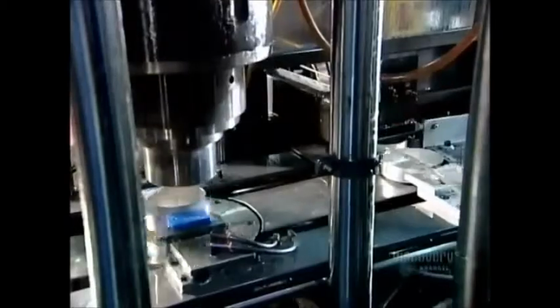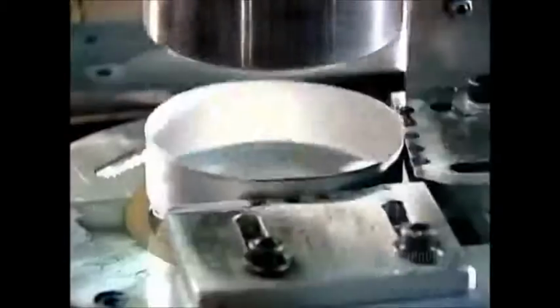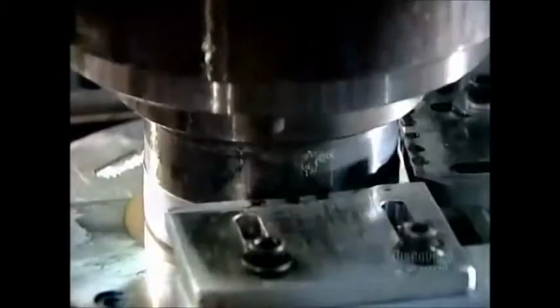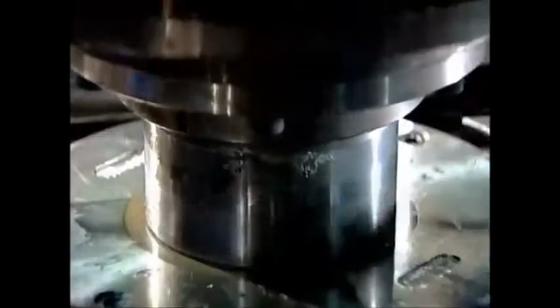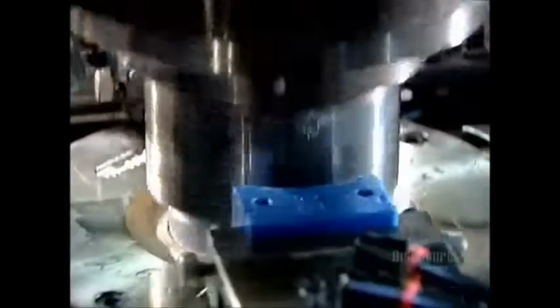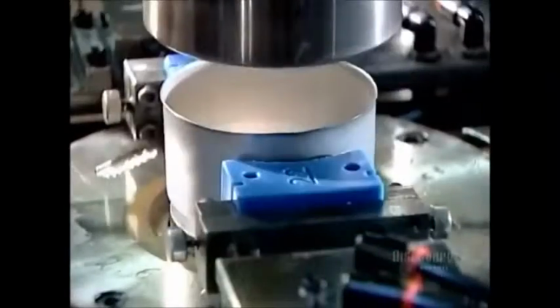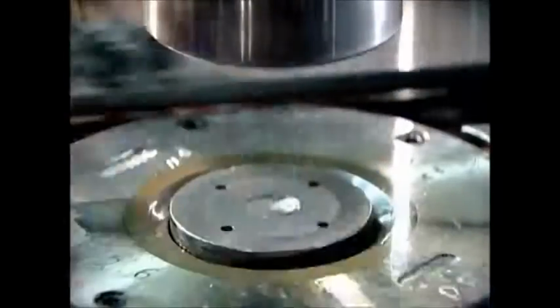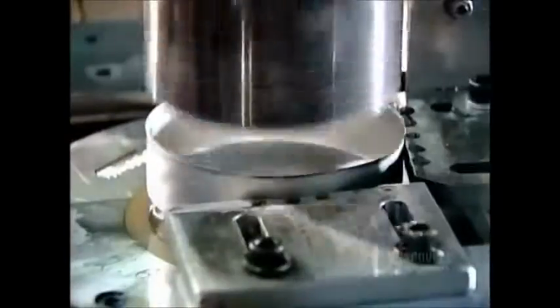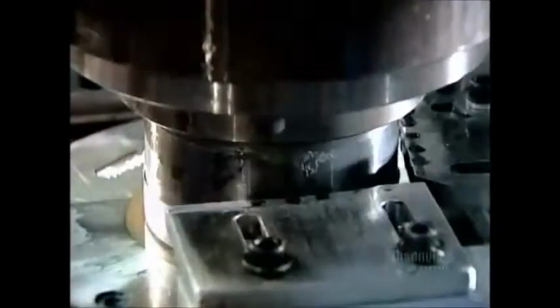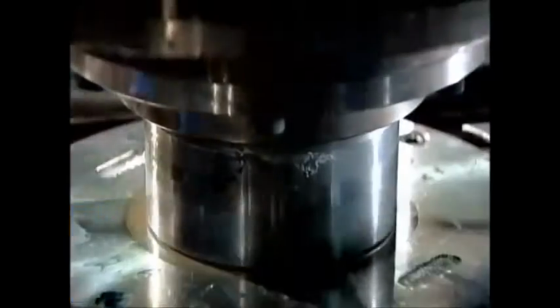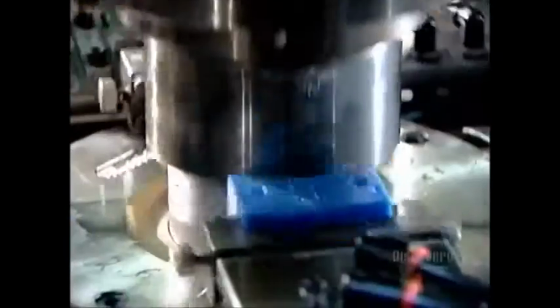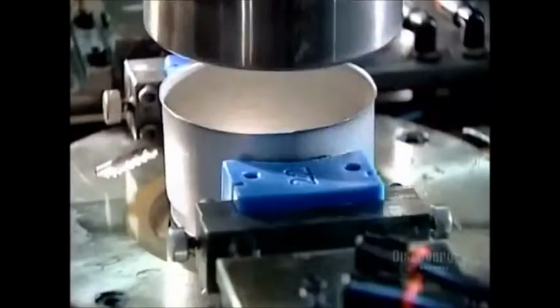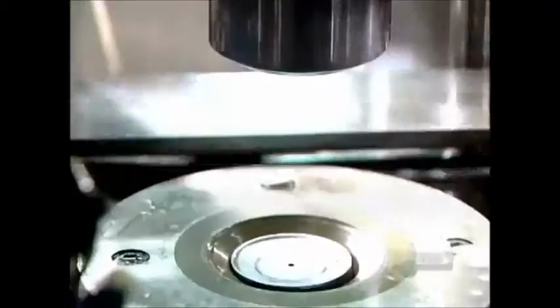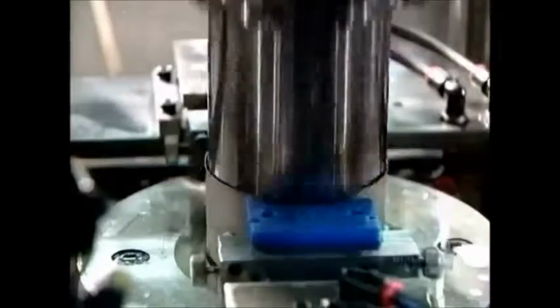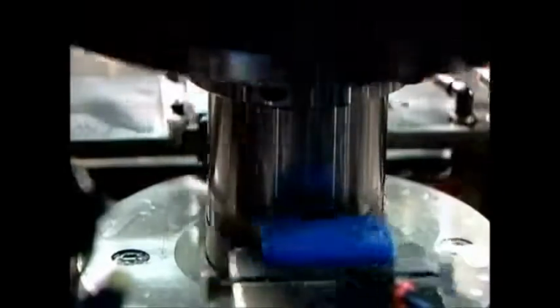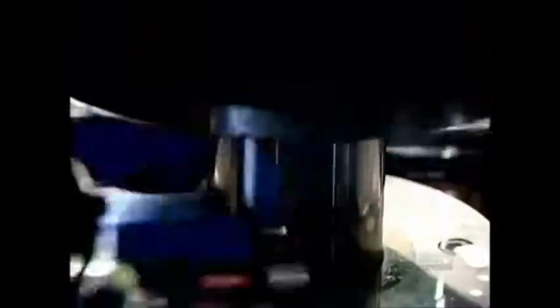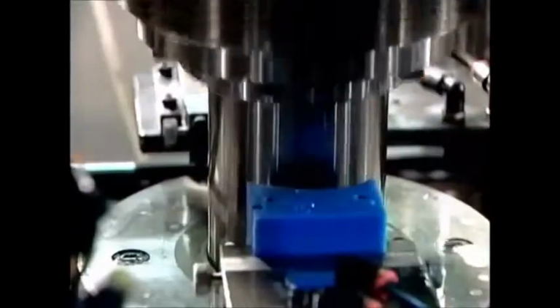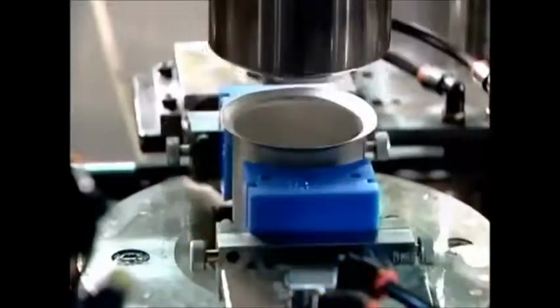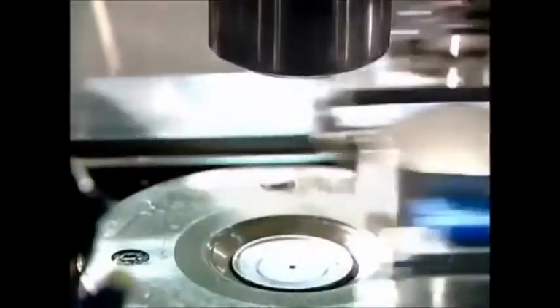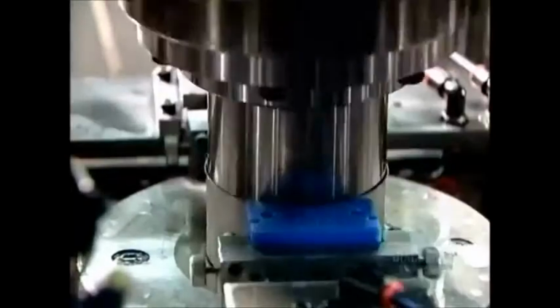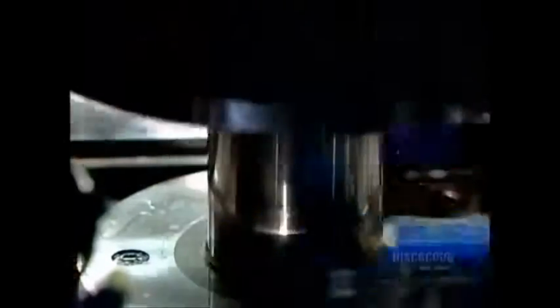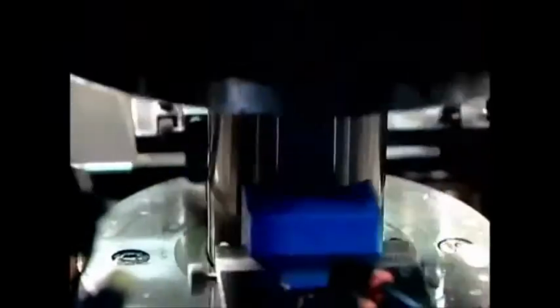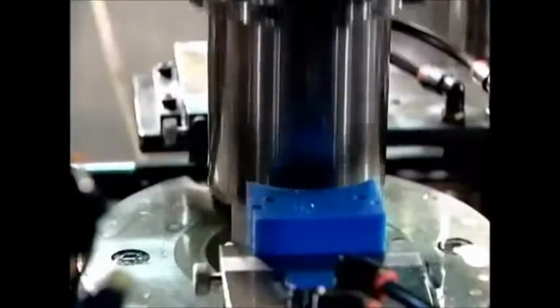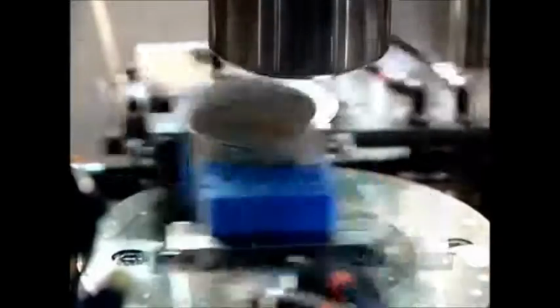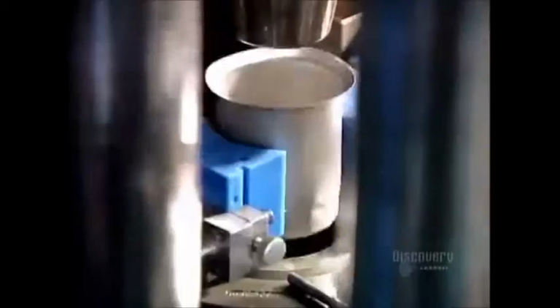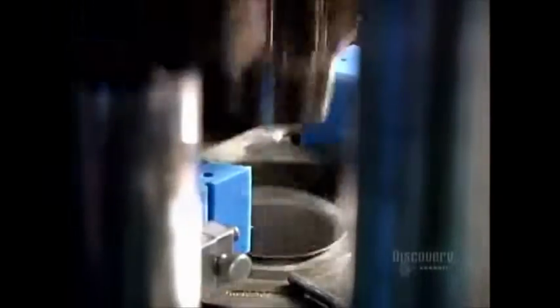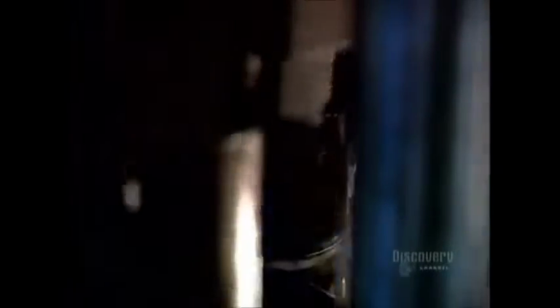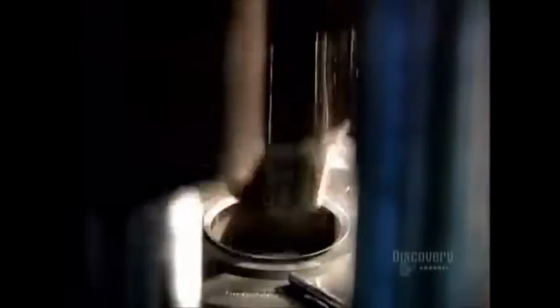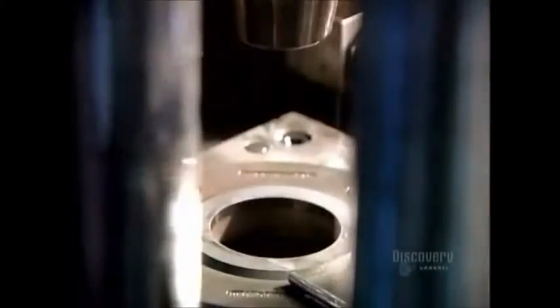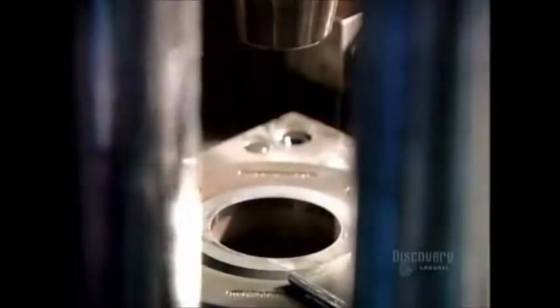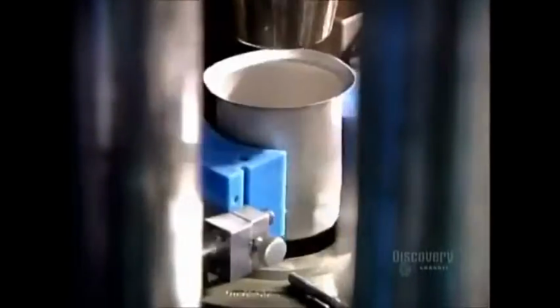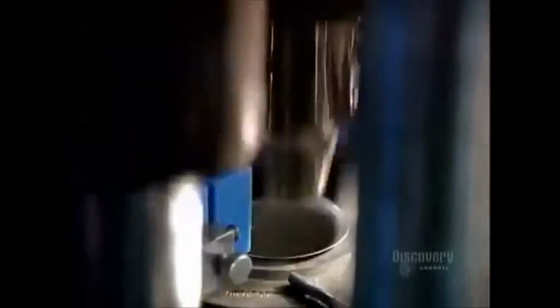Another press, meanwhile, produces the oil filter's steel body, called the canister. The dies first stamp out a rough canister shape, then they reduce the diameter and make the can taller. Then they cut off the excess.